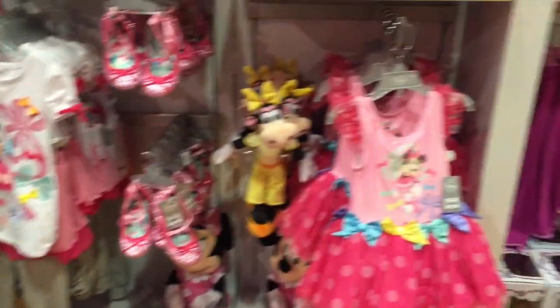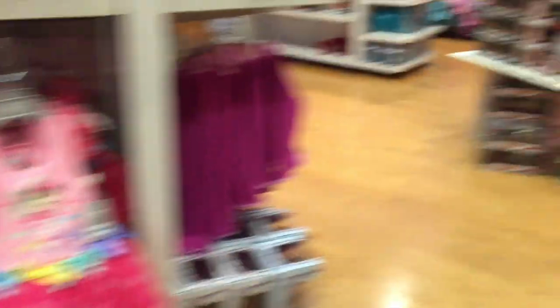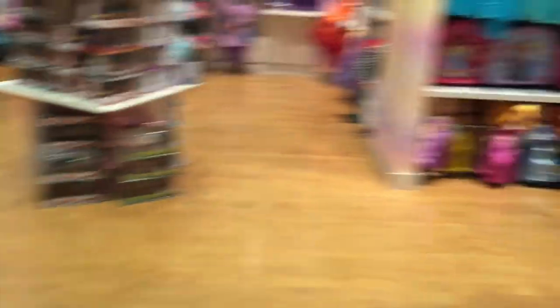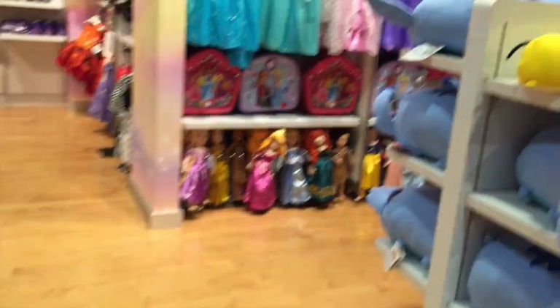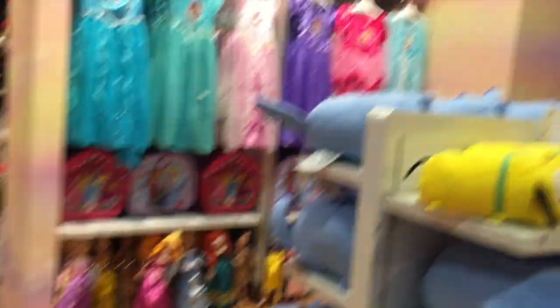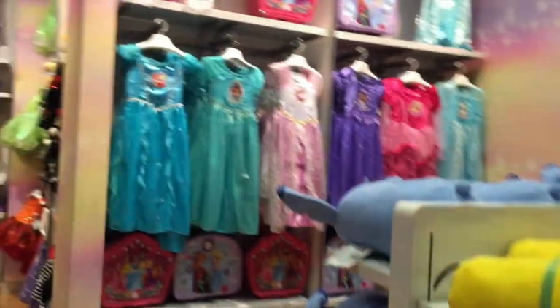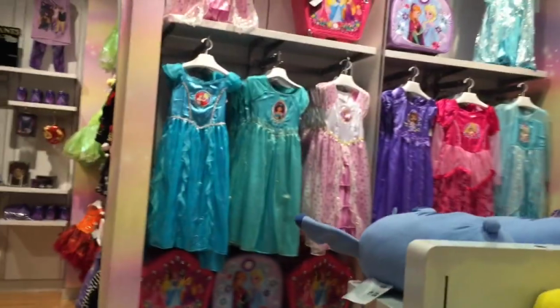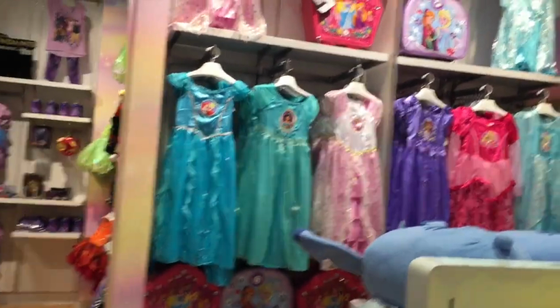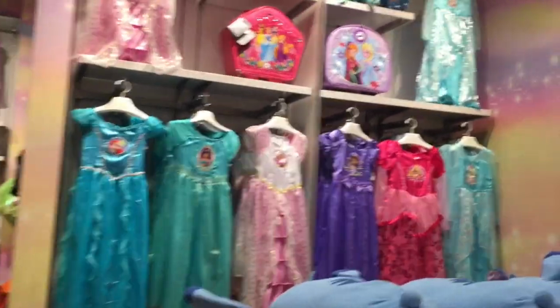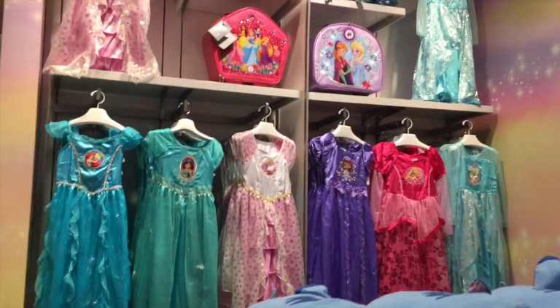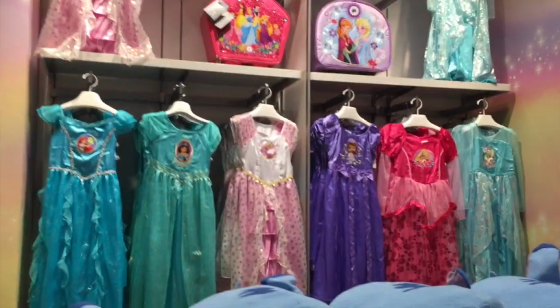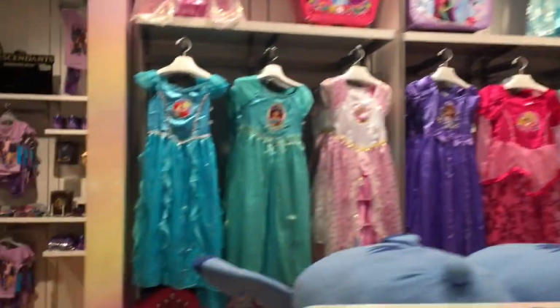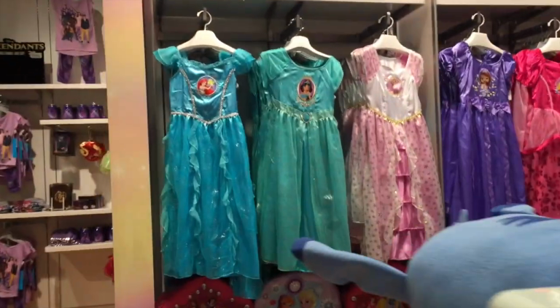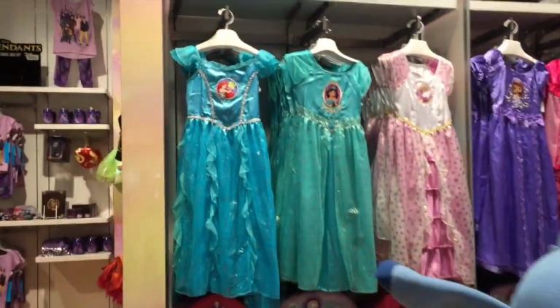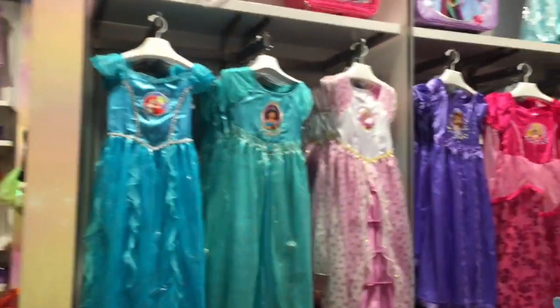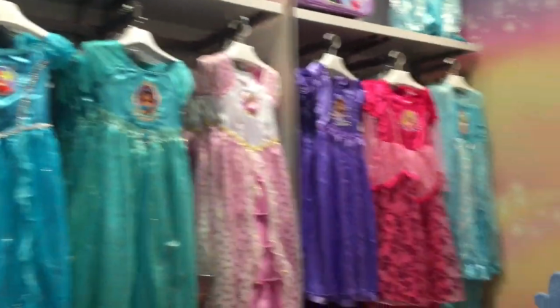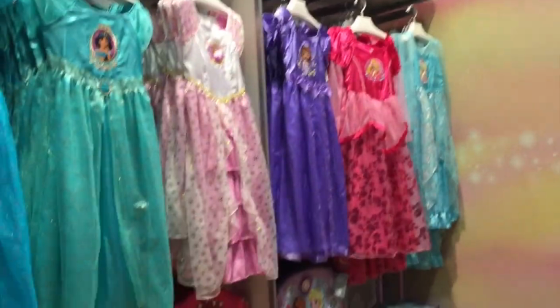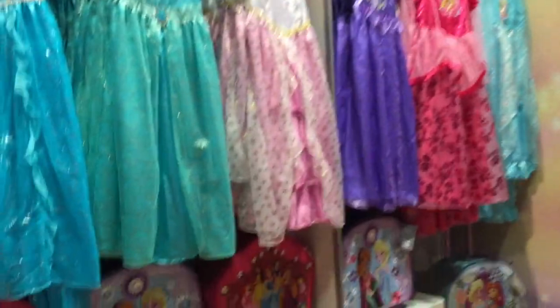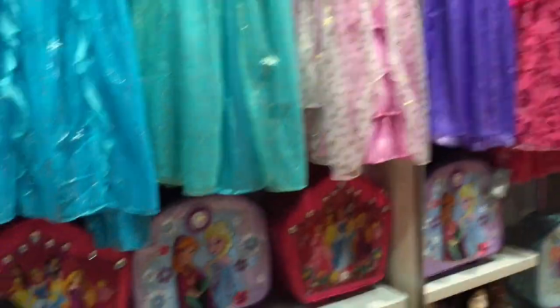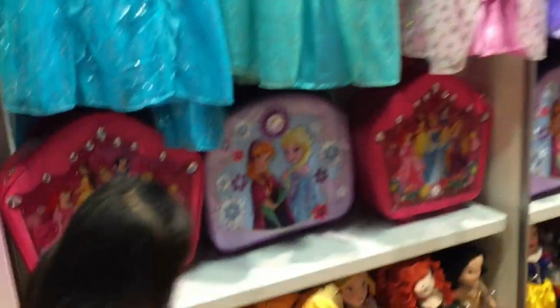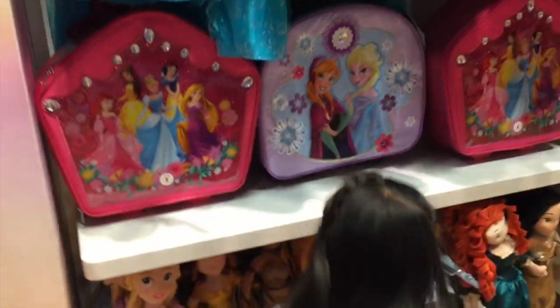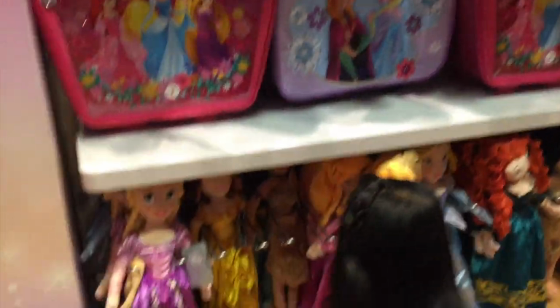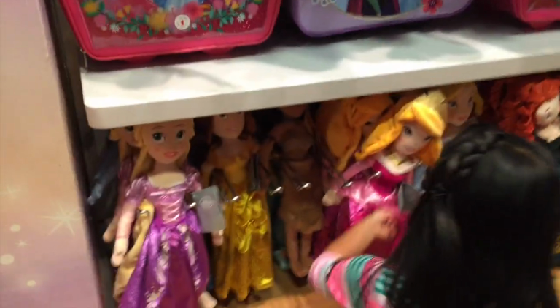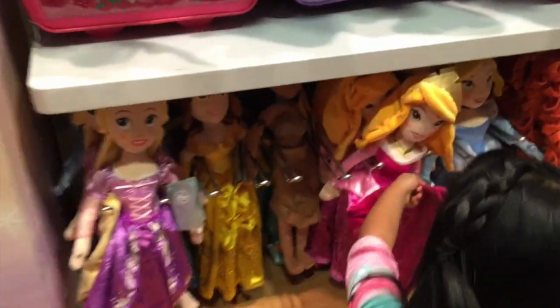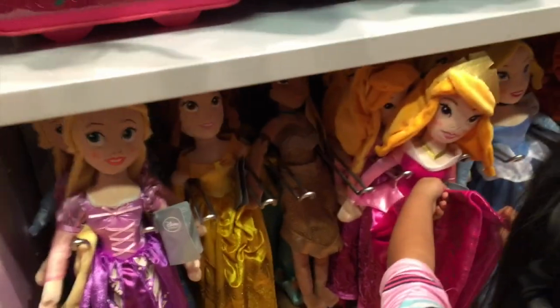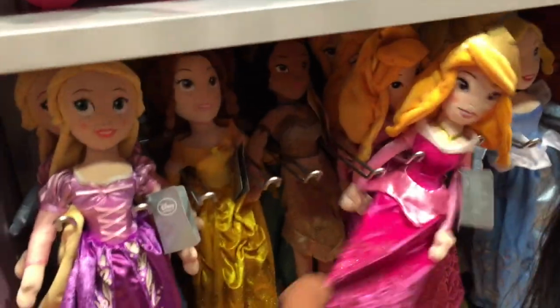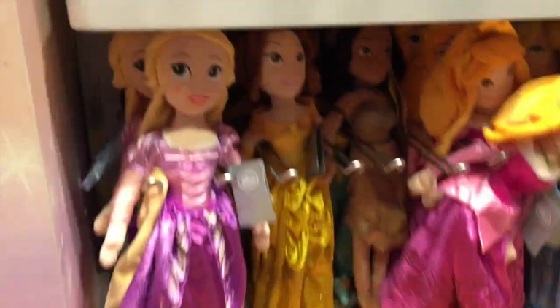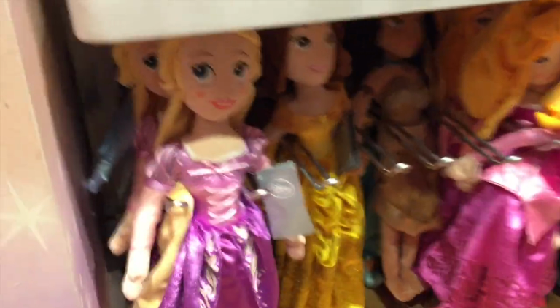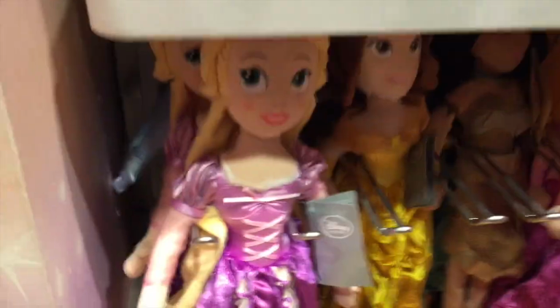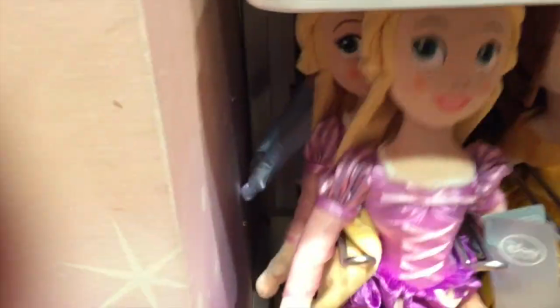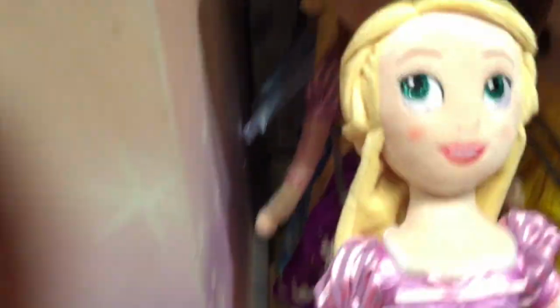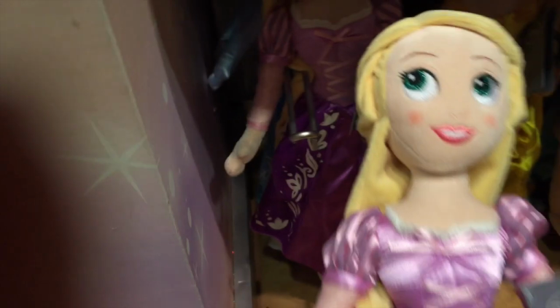Look at all the jammies. Aren't they so pretty? Look at all those jammies, huh? Look at these — they're so cute, the little plush dolls.